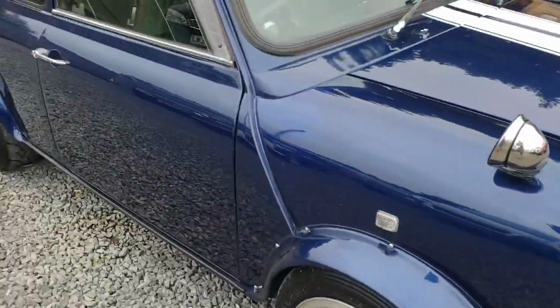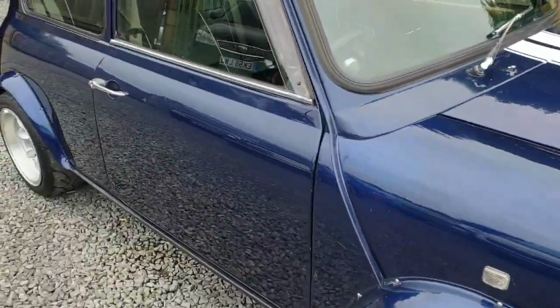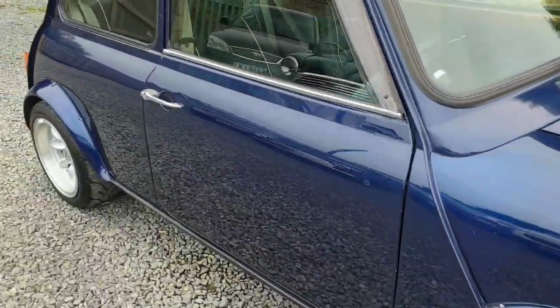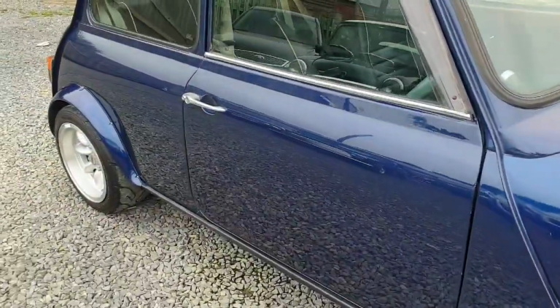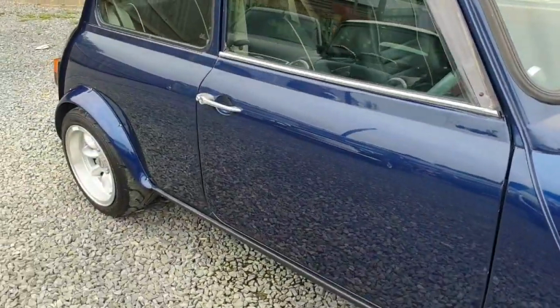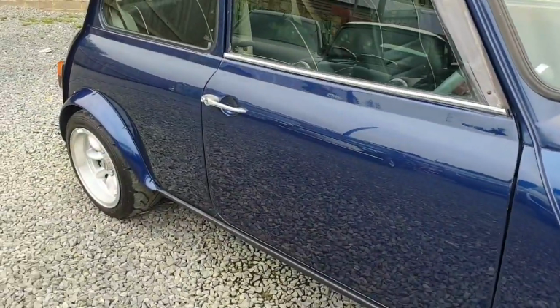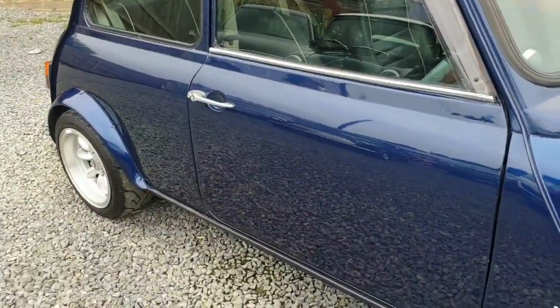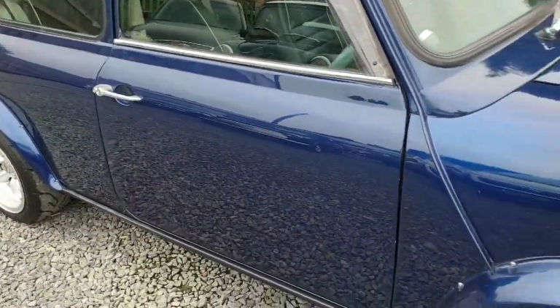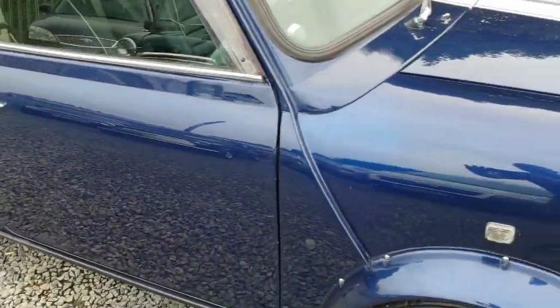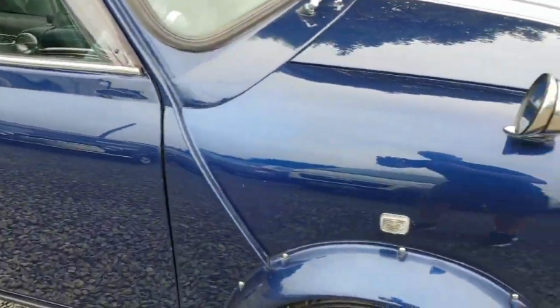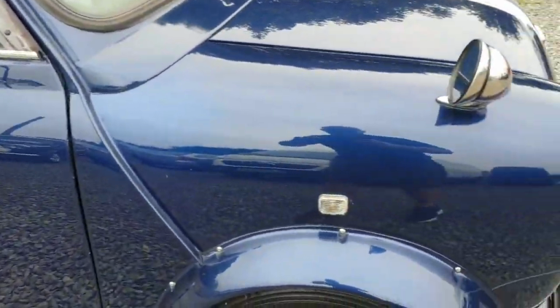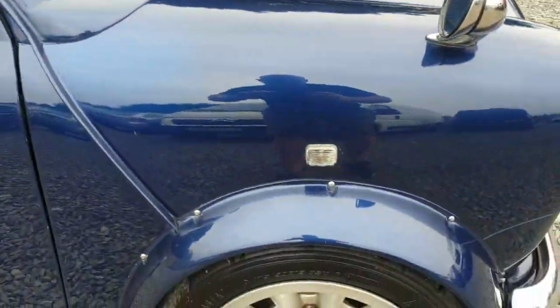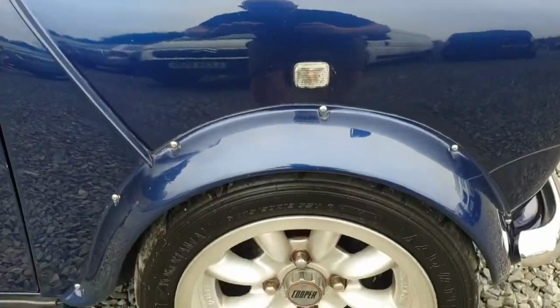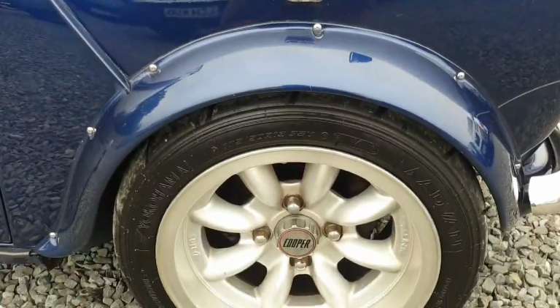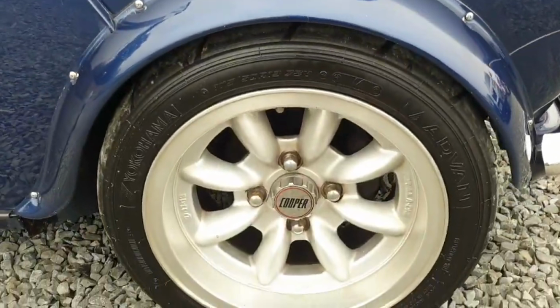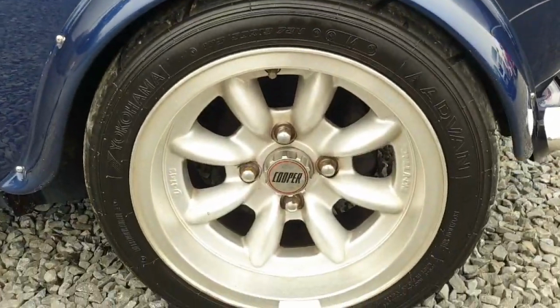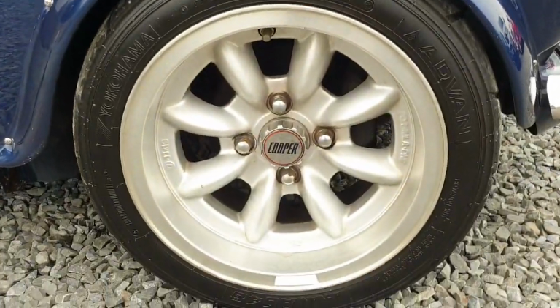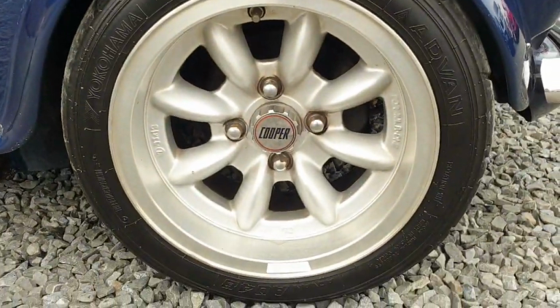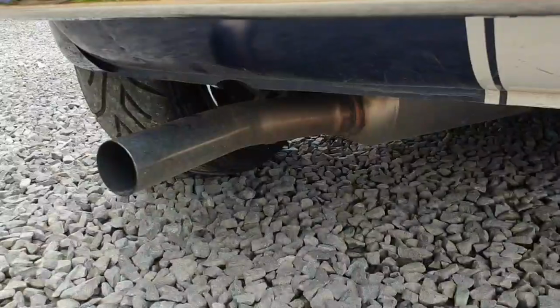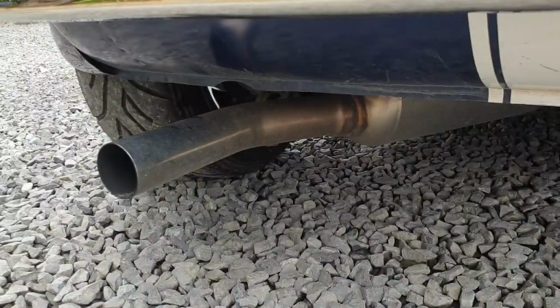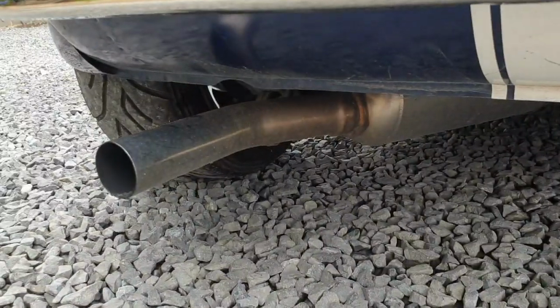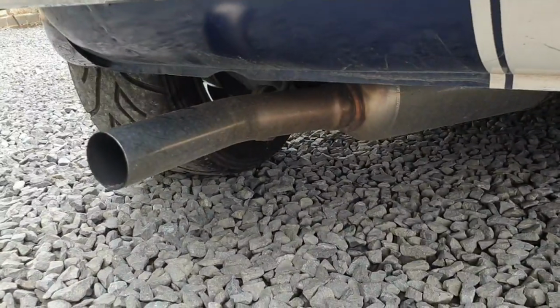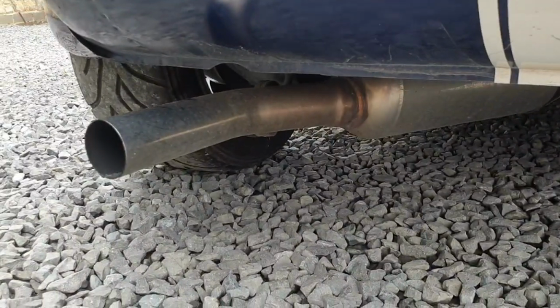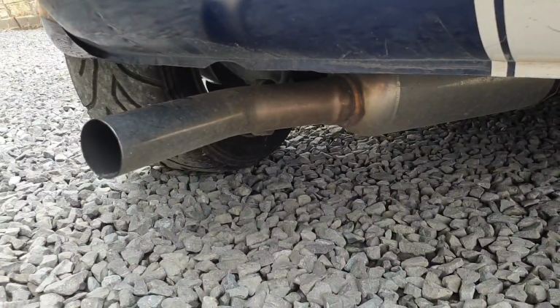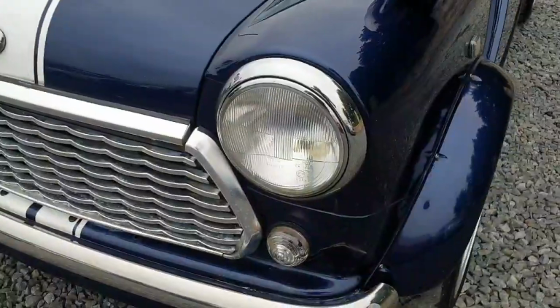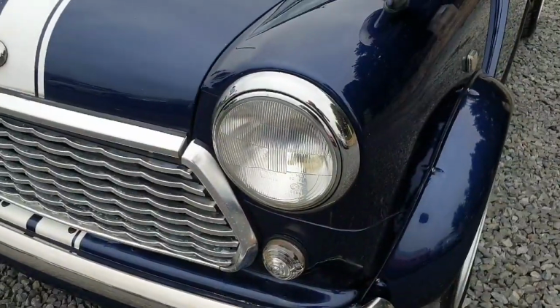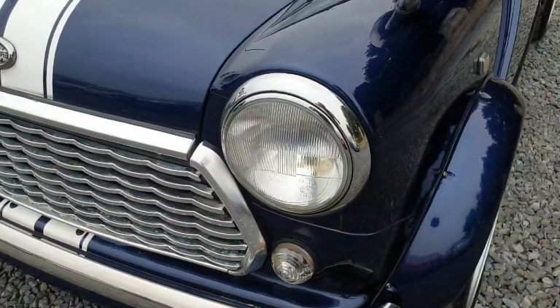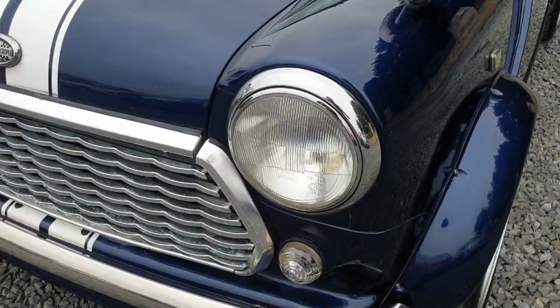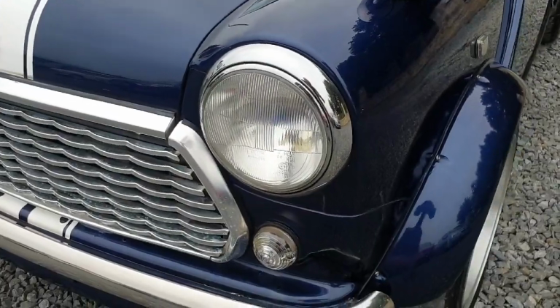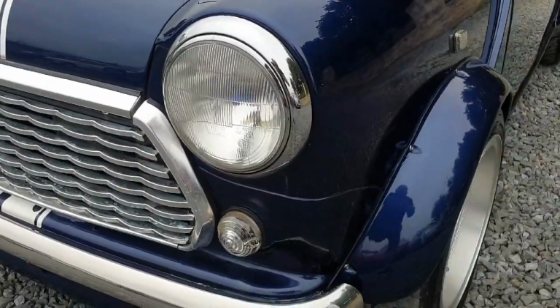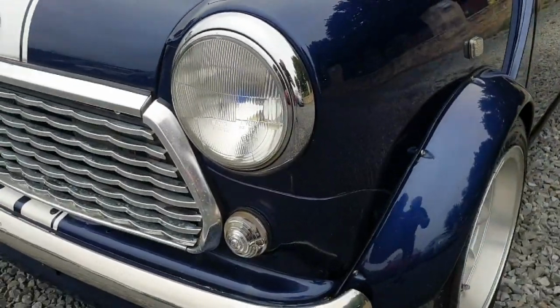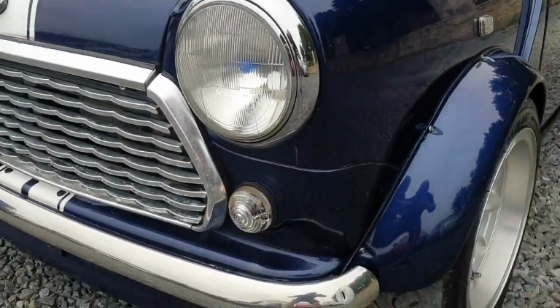It has wider arches, 7x30 Mini Light wheels with Advan tyres, stainless steel sports exhaust, and there's no rust at all in the usual Mini areas.